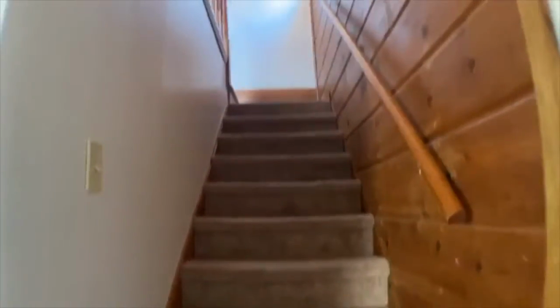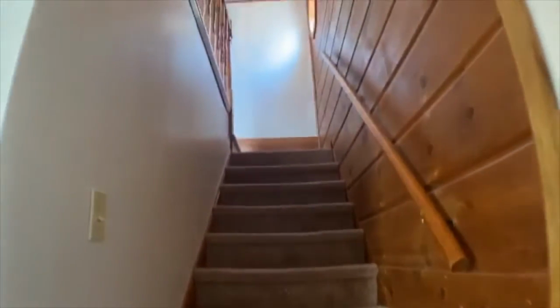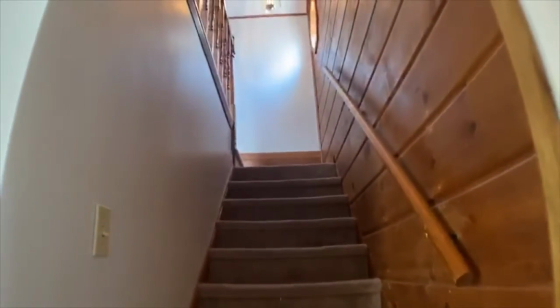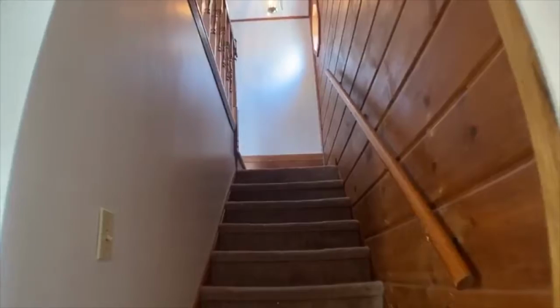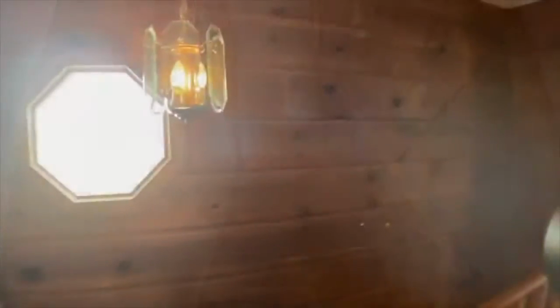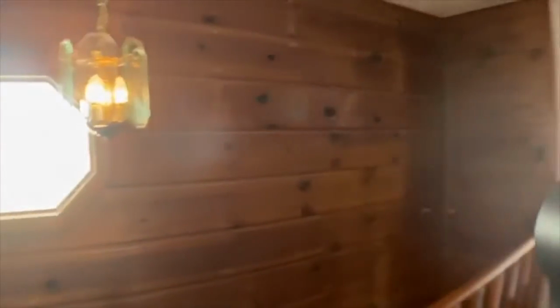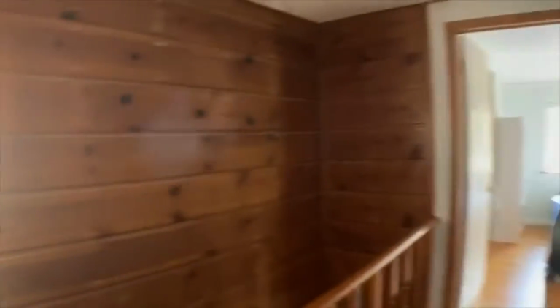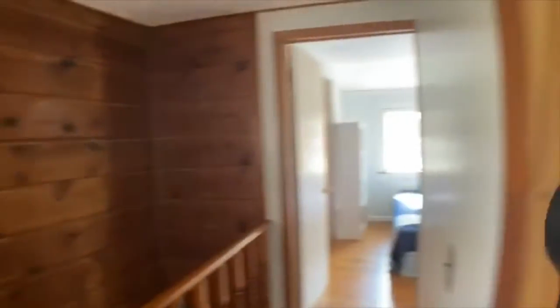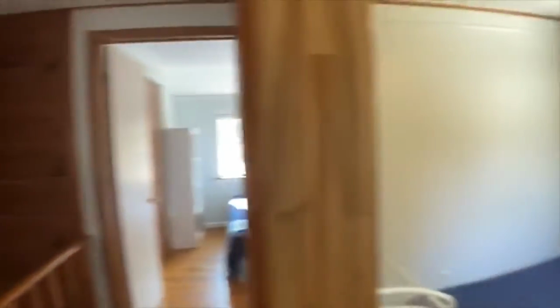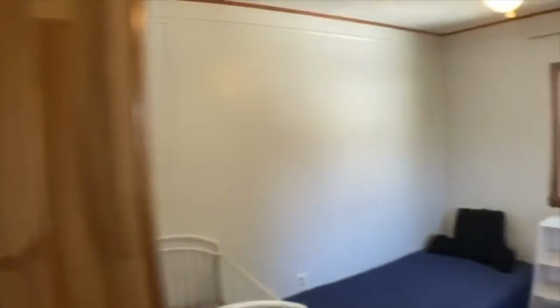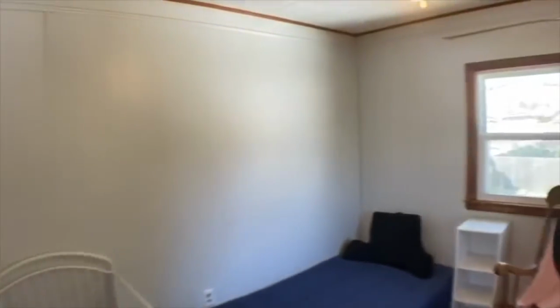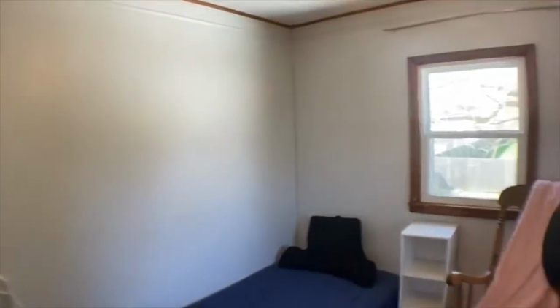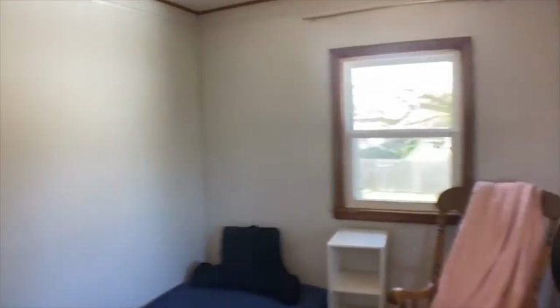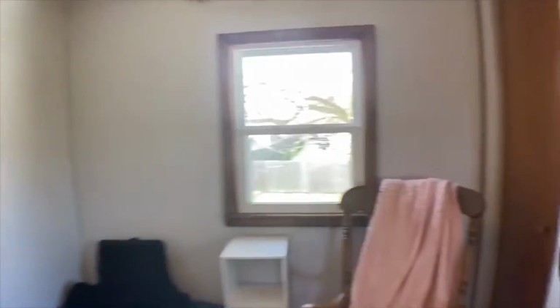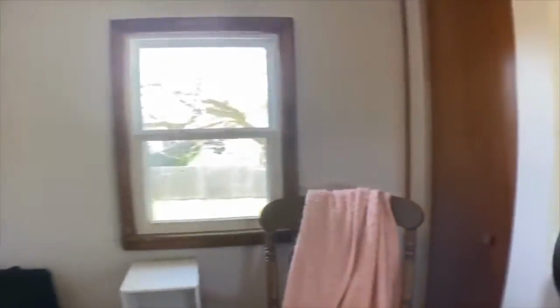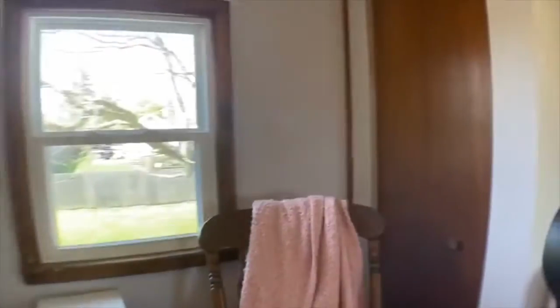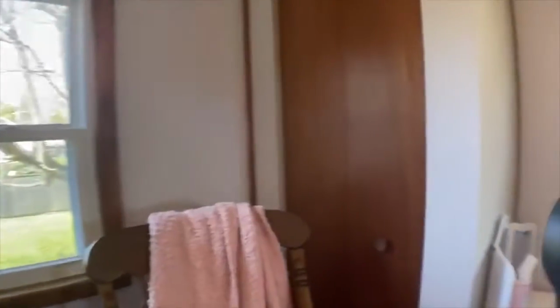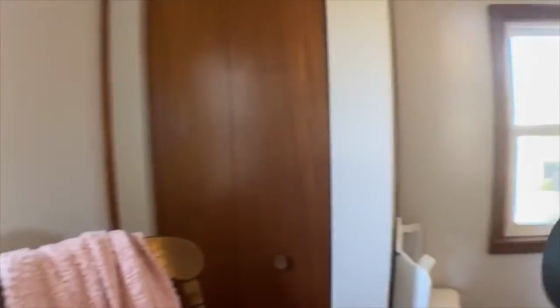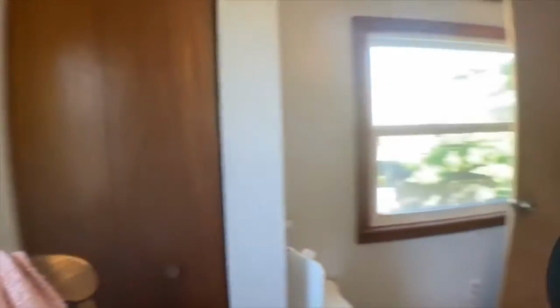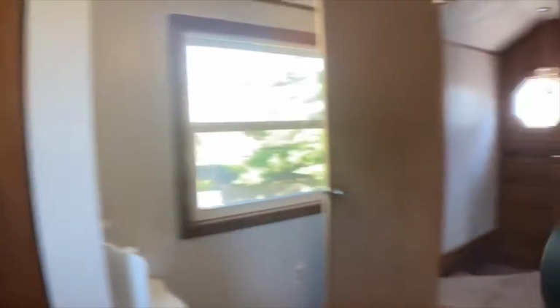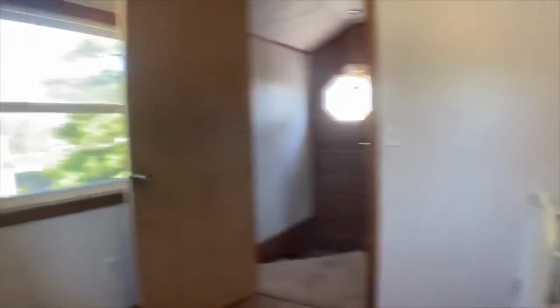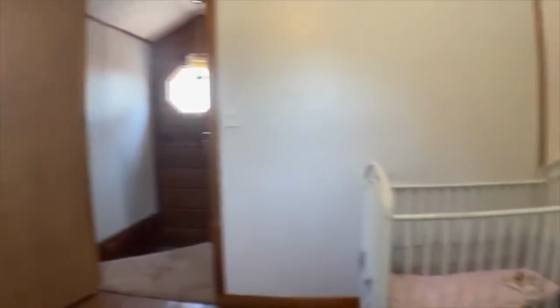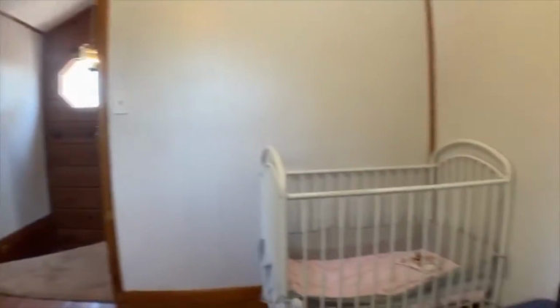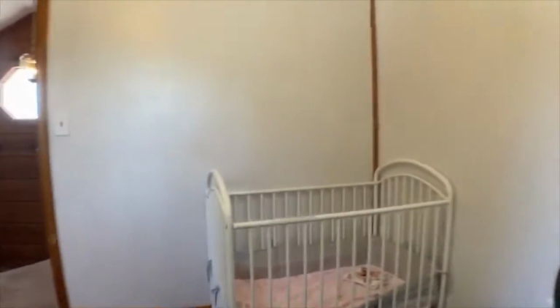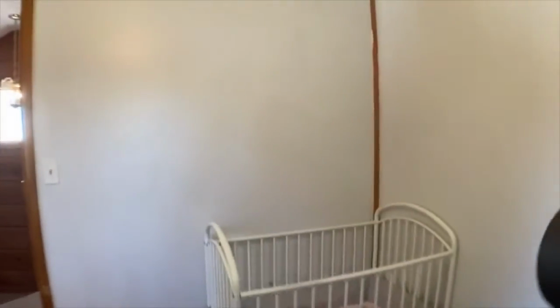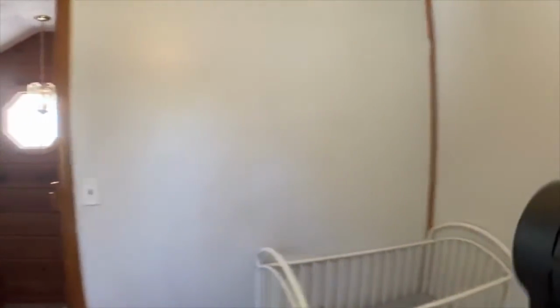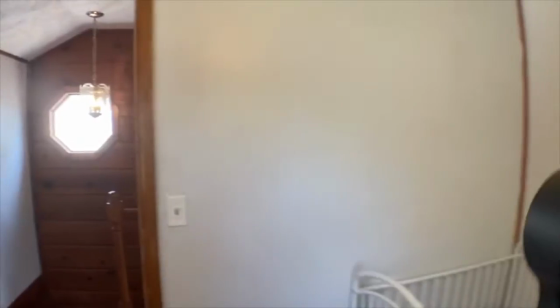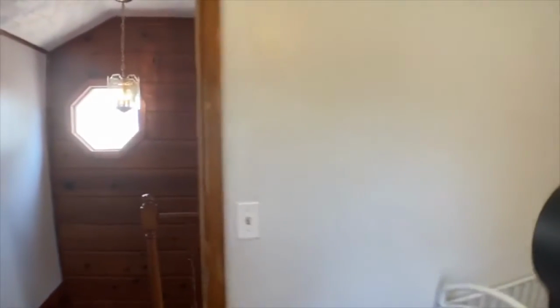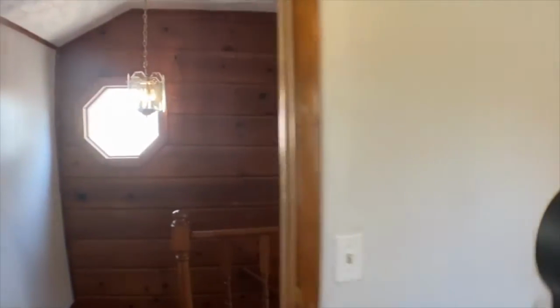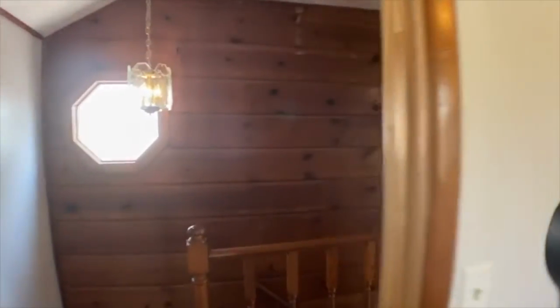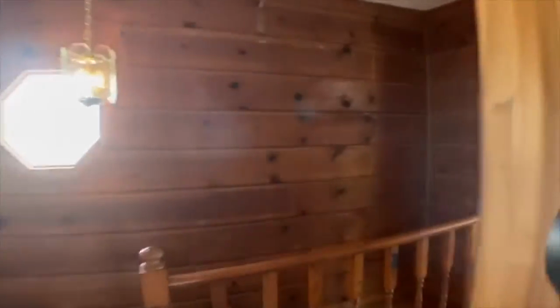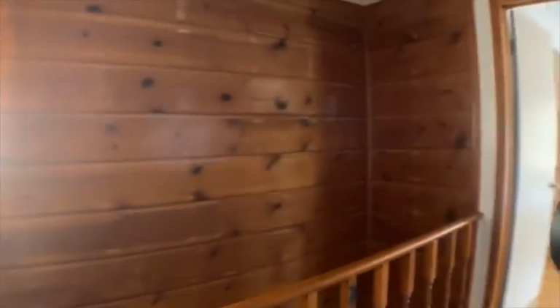There are two additional bedrooms upstairs which you'll access using the stairway with beautiful knotty pine paneling. A smaller bedroom has great views of the backyard, while the master bedroom is quite large and will easily hold all of your furniture including your king bed.